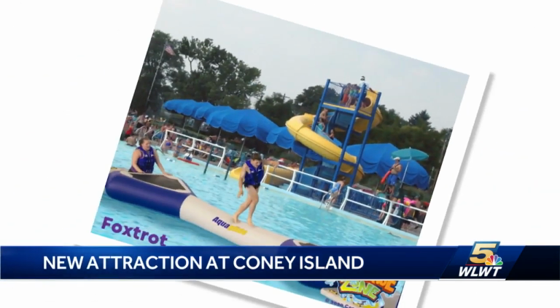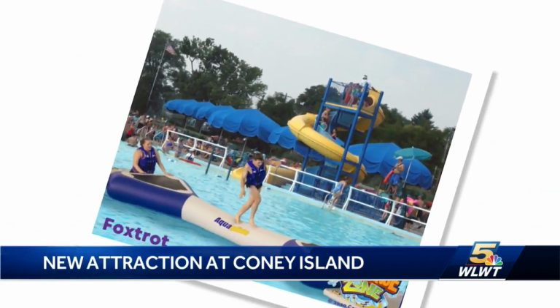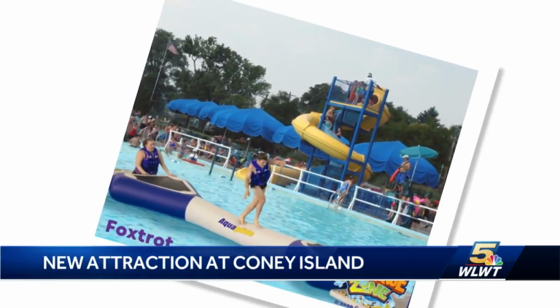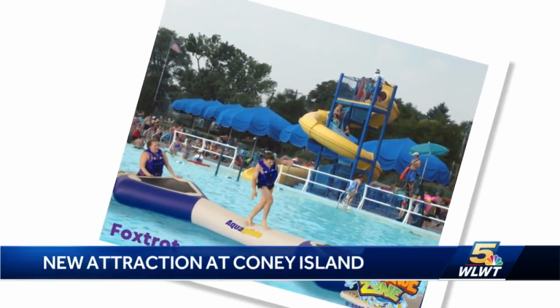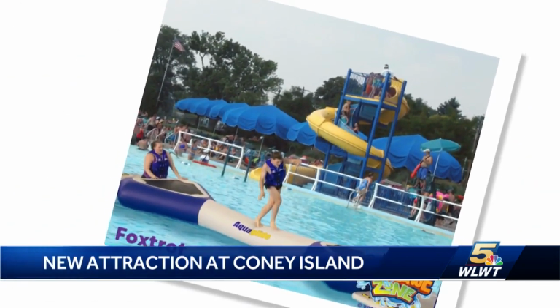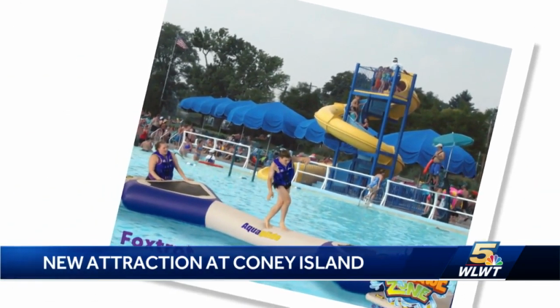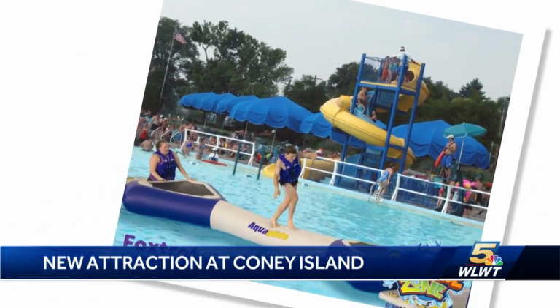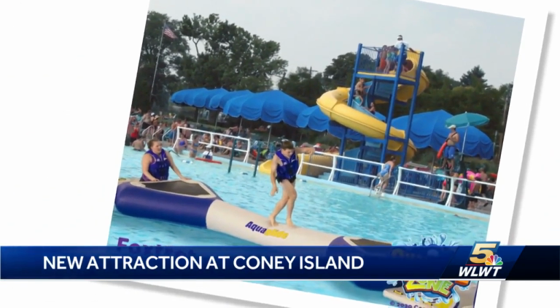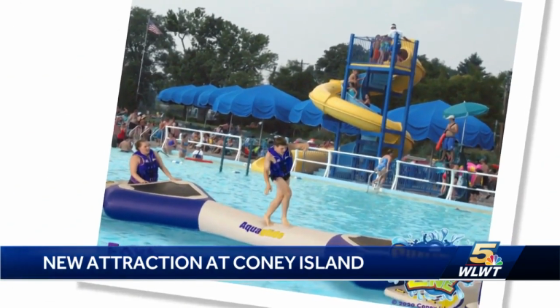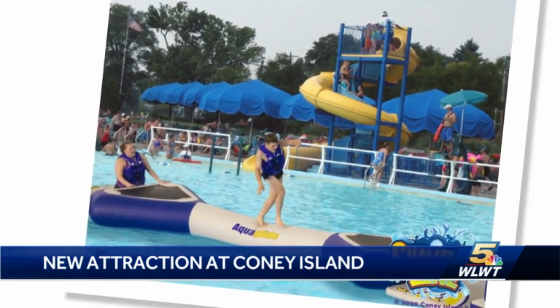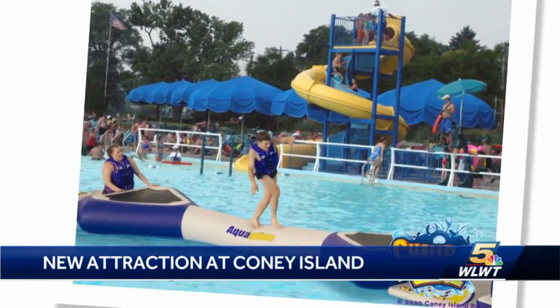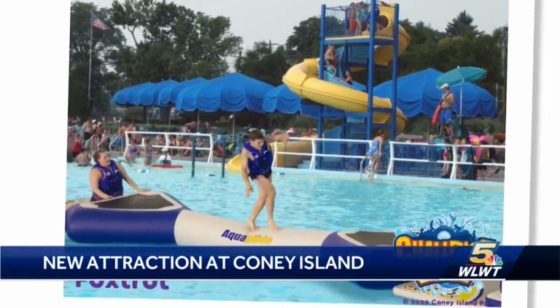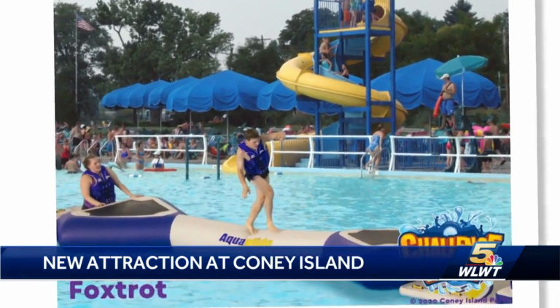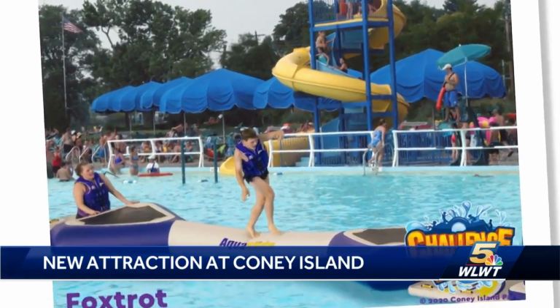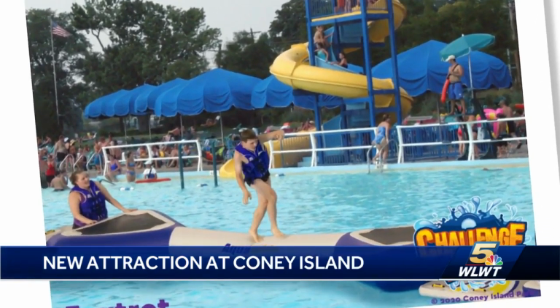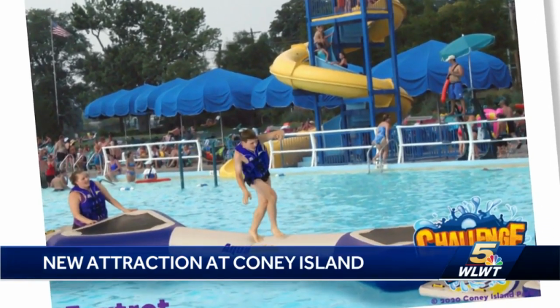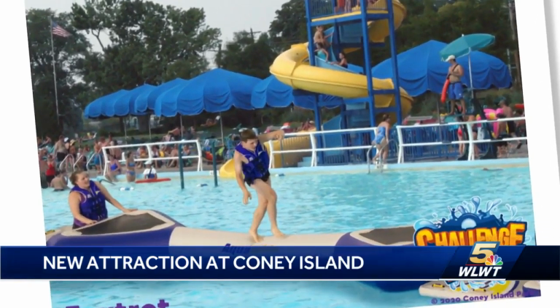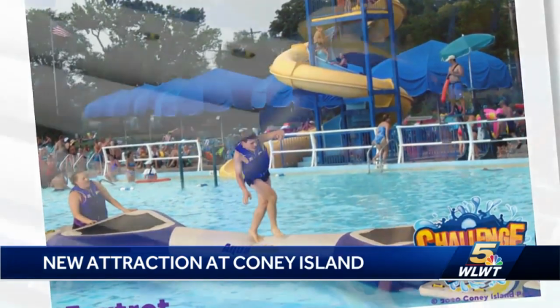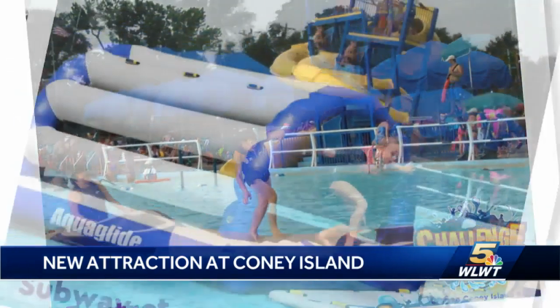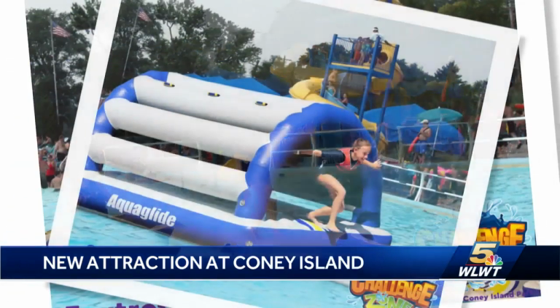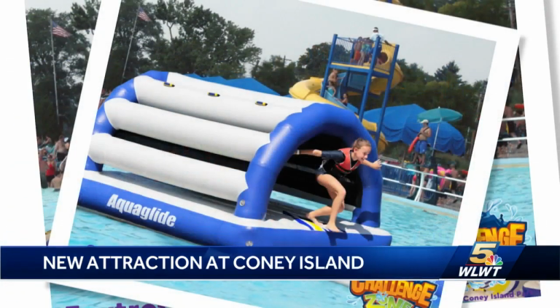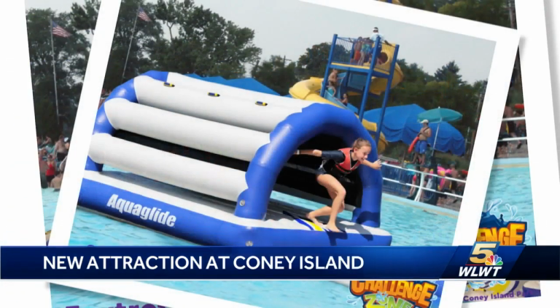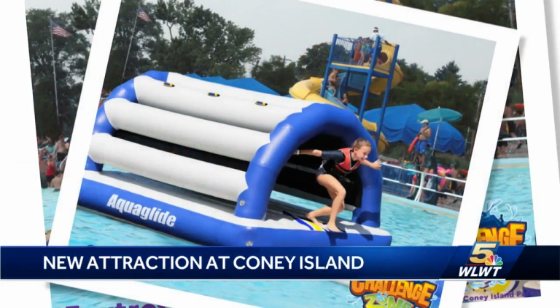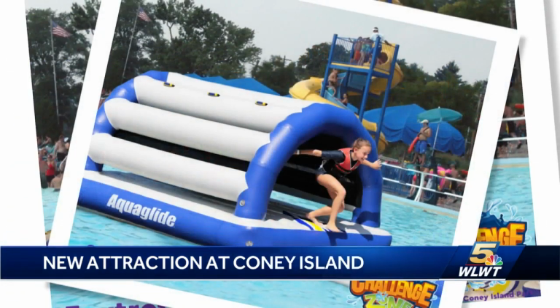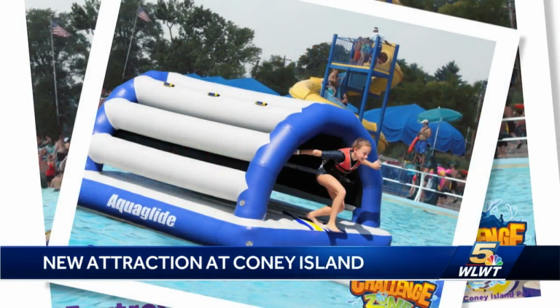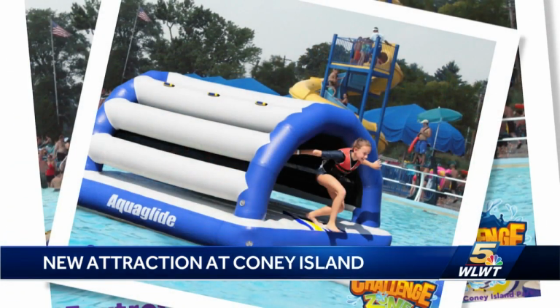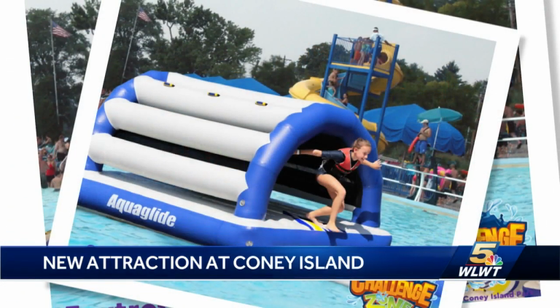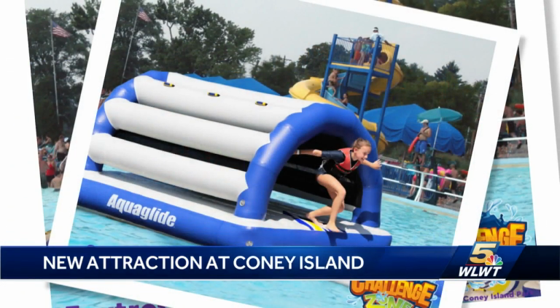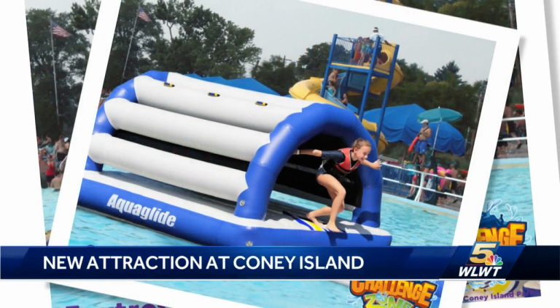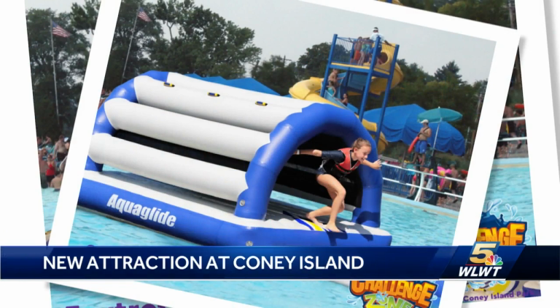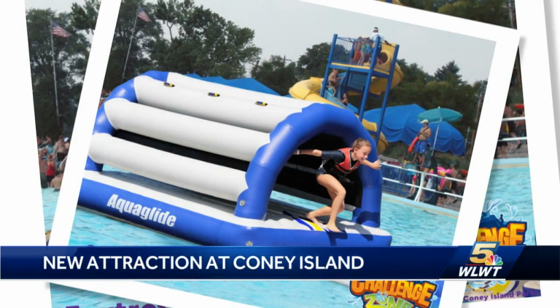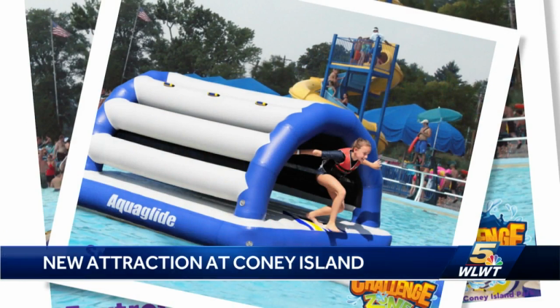Initially, before the pandemic, the obstacle course would have been open in May of 2020, but because of the way things went, plans had to be pushed back. But the excitement is building as they wait for the pandemic to subside.